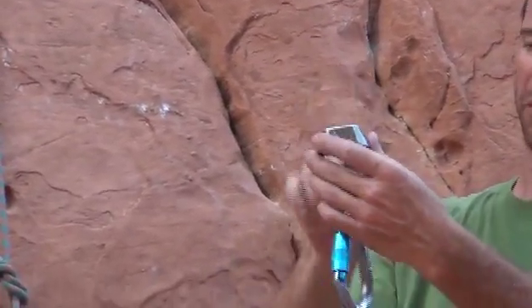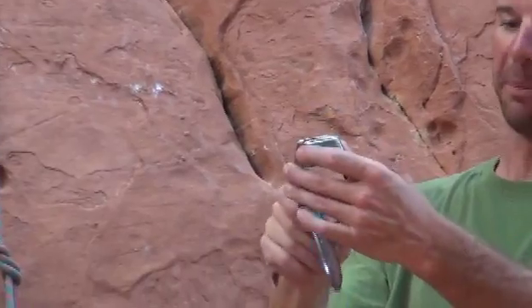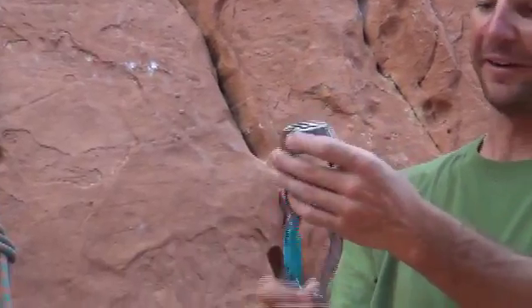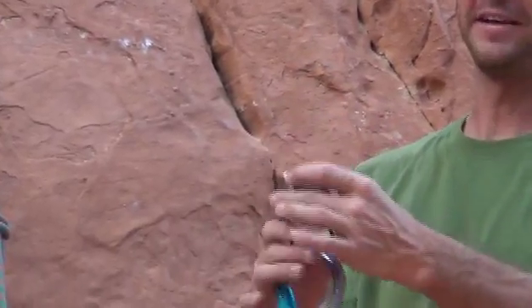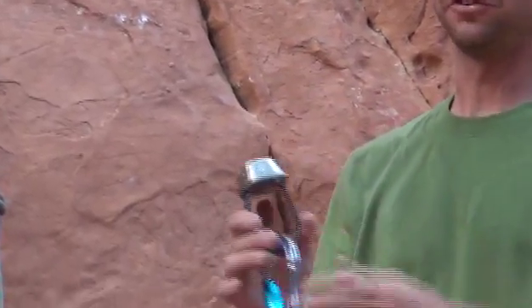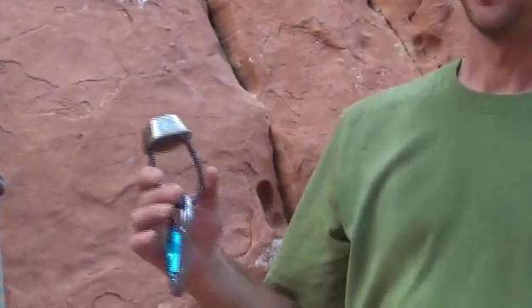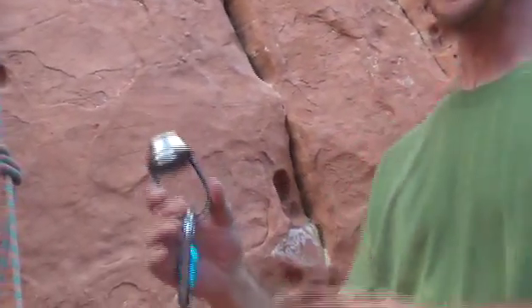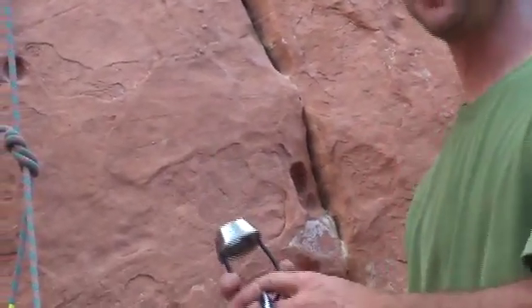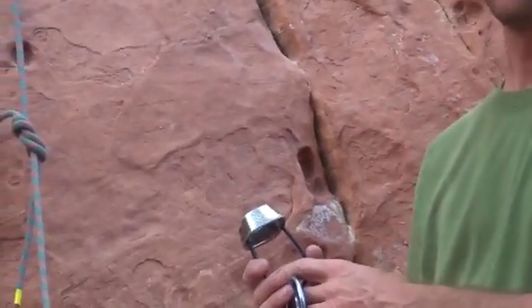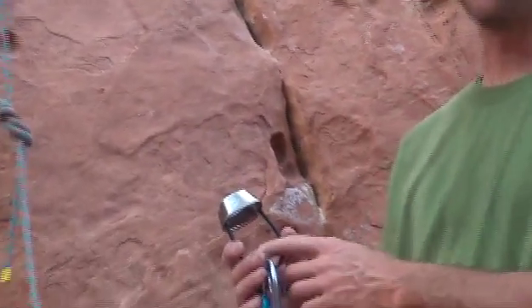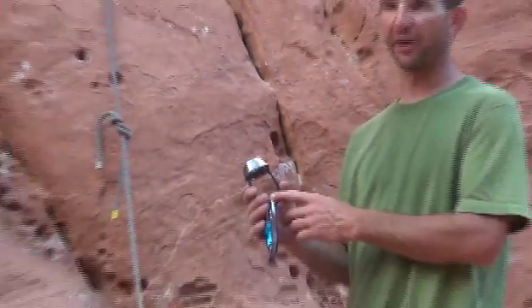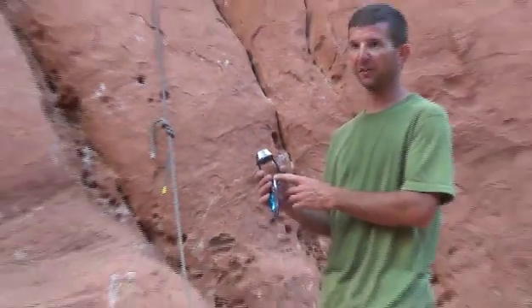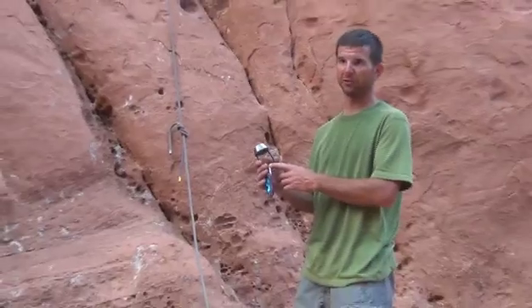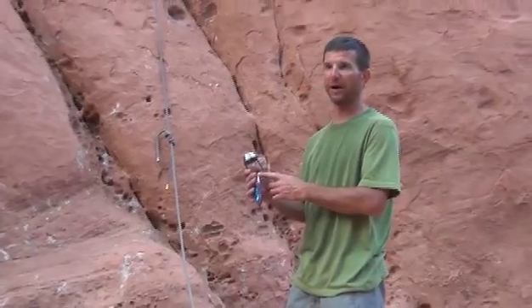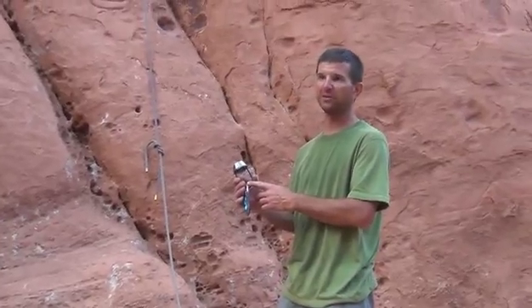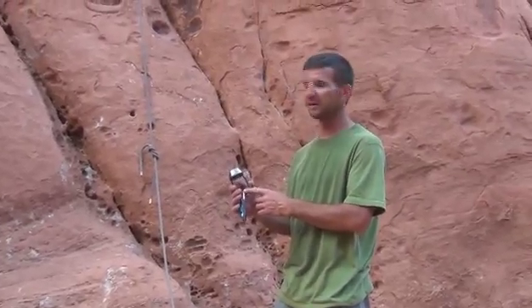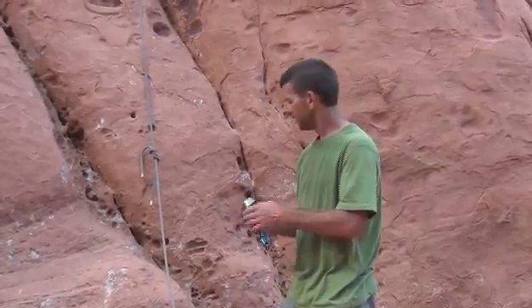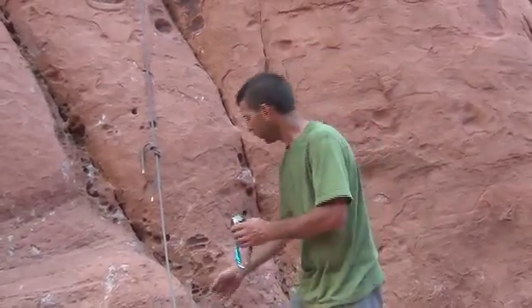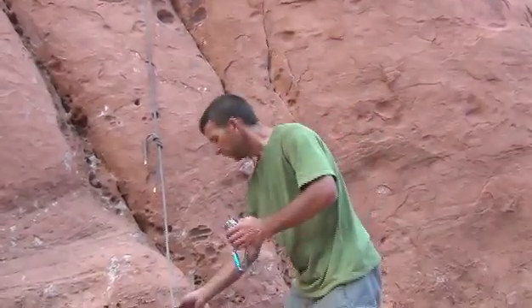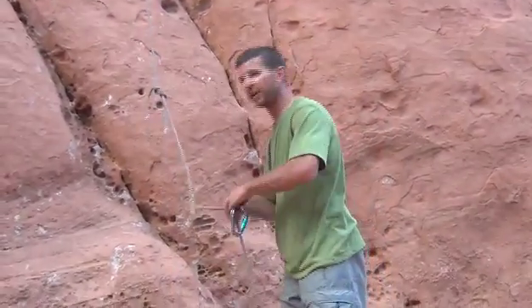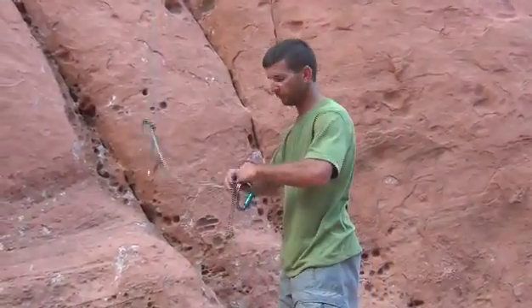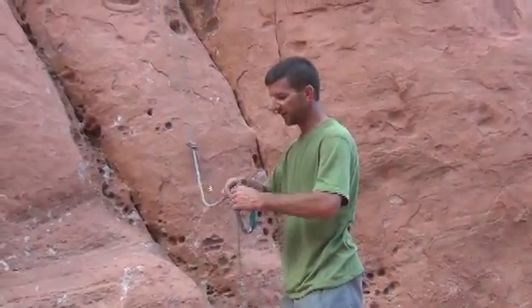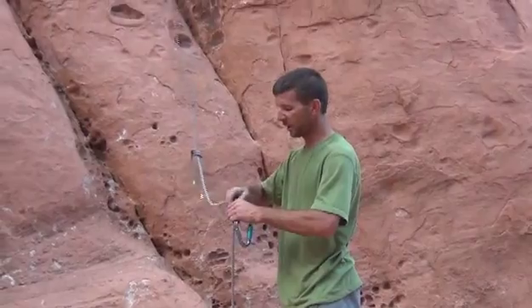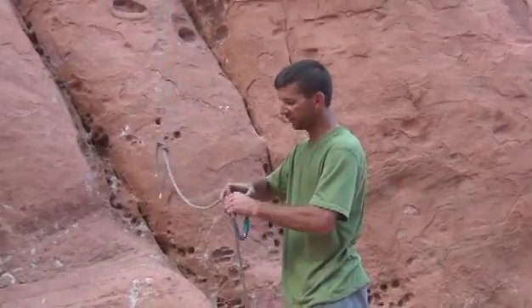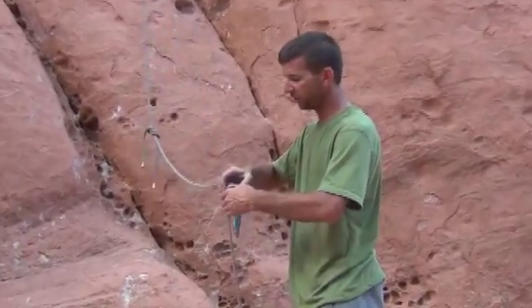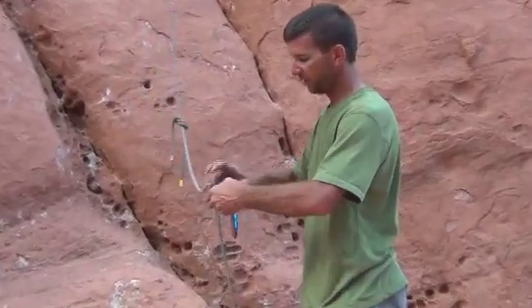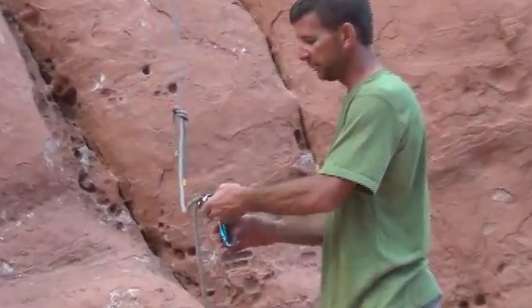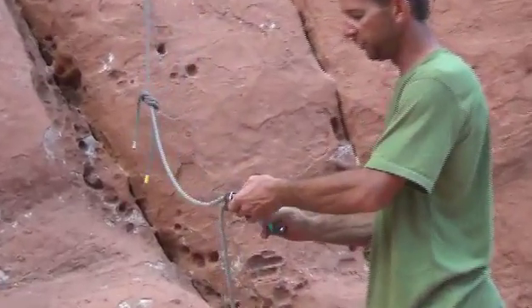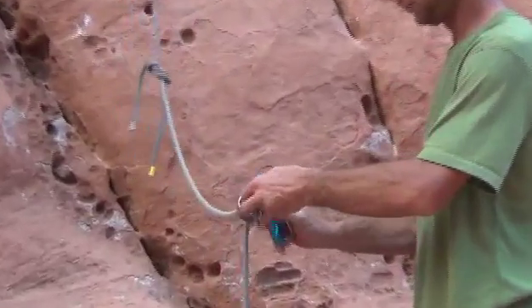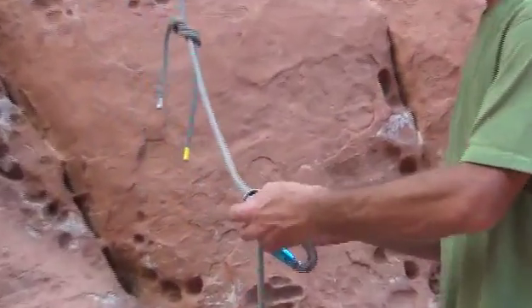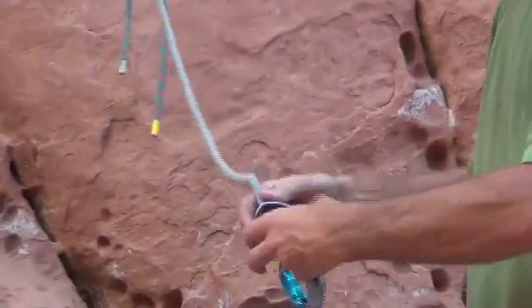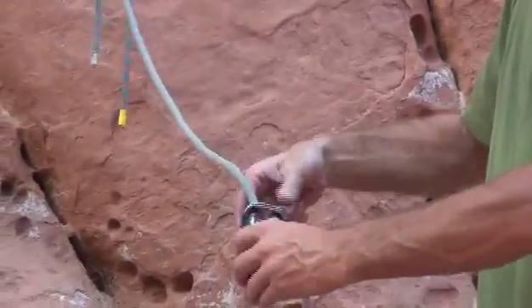When you're rappelling, the whole idea is to attach yourself to the rope and generate enough friction so that you can control how quickly you descend. Every rappel device relies on somehow attaching to the rope and then being able to generate enough friction.